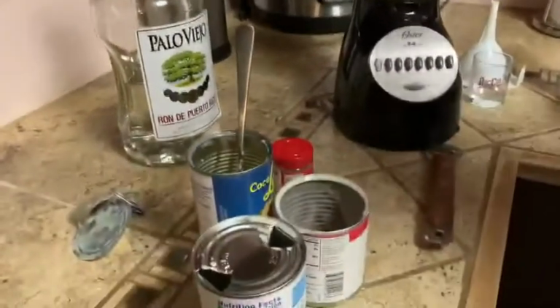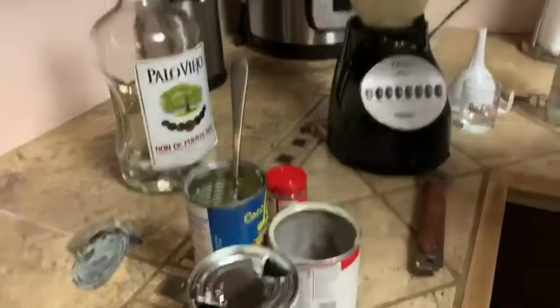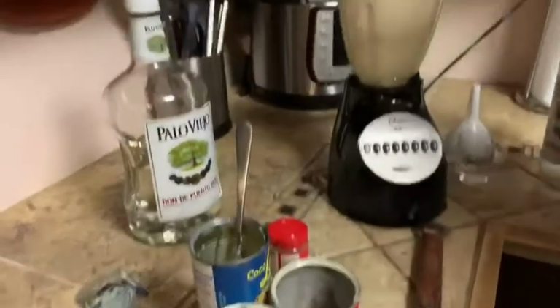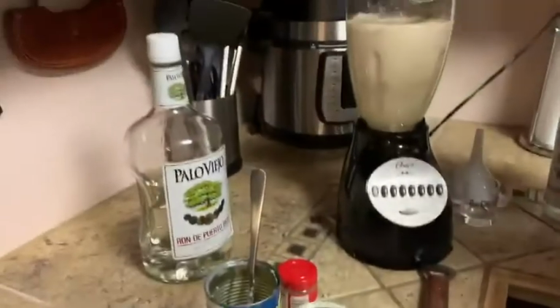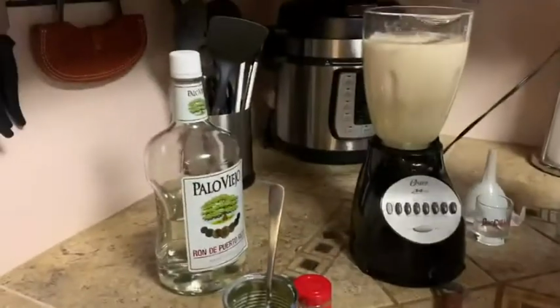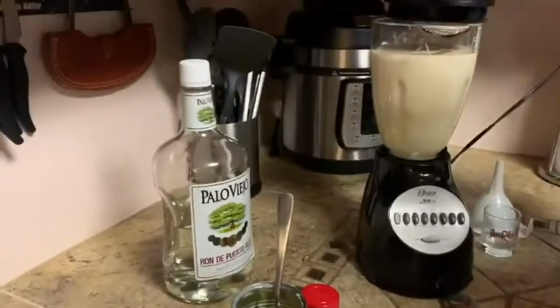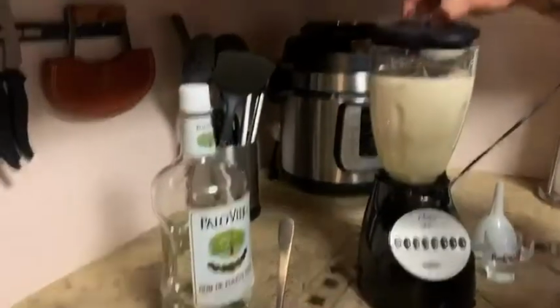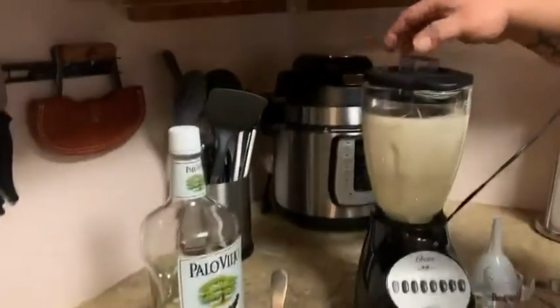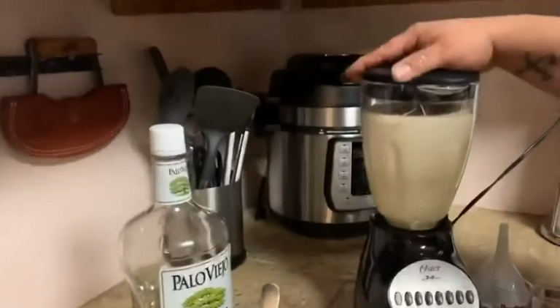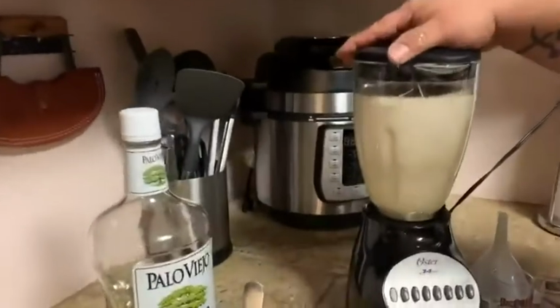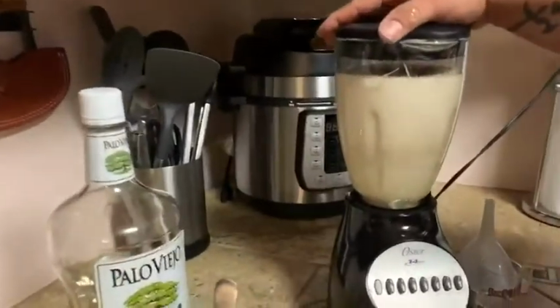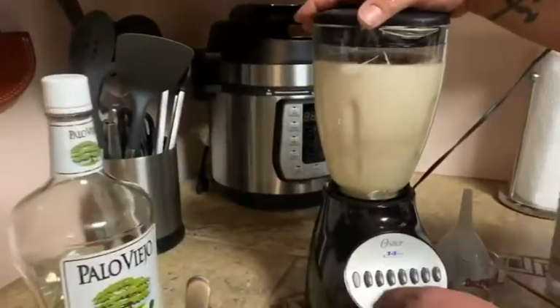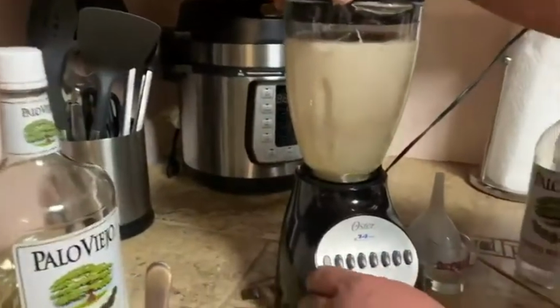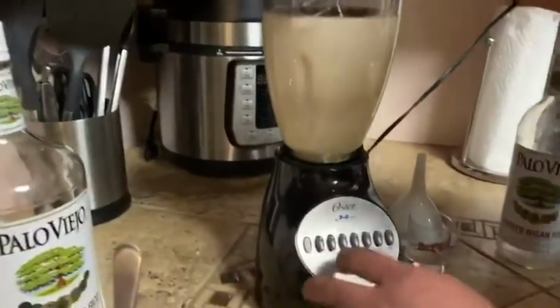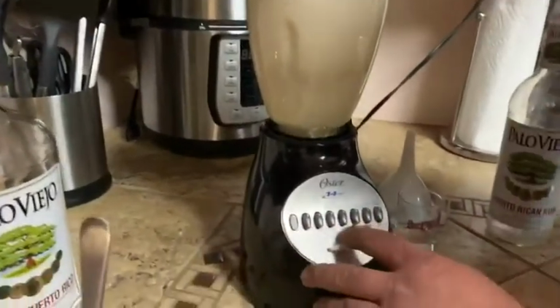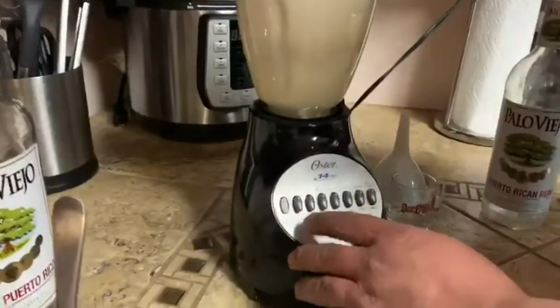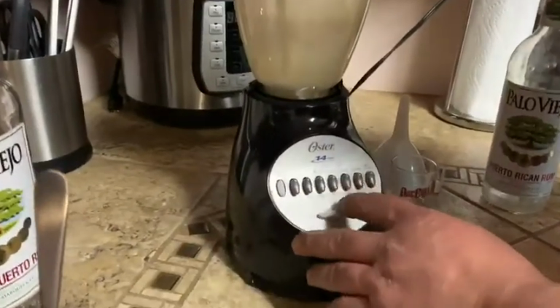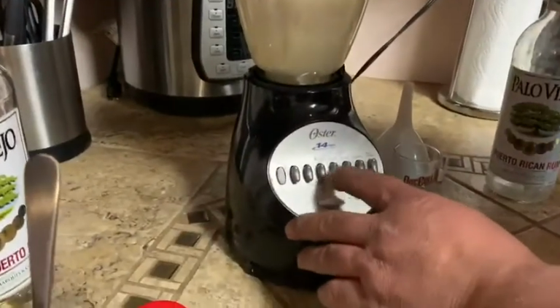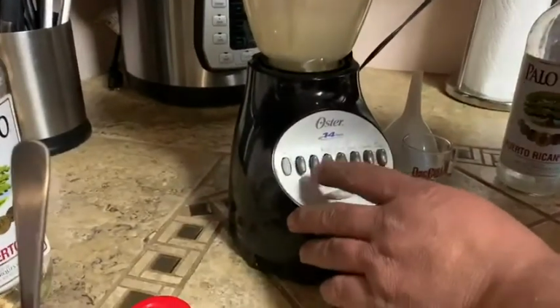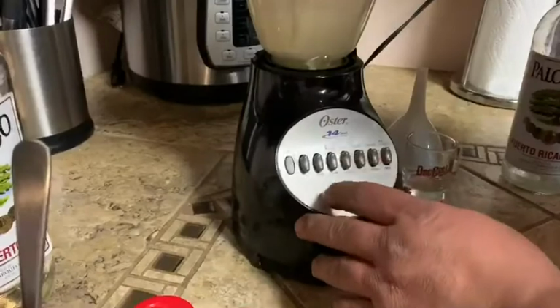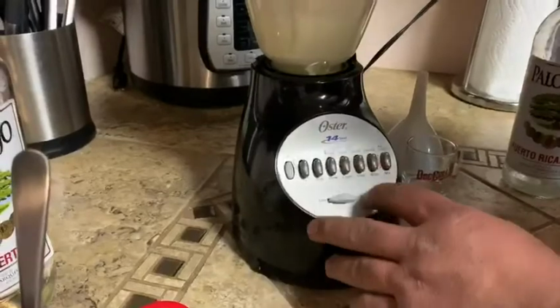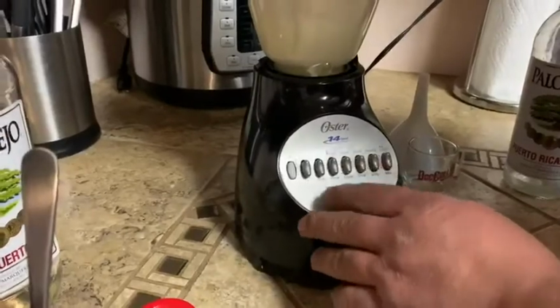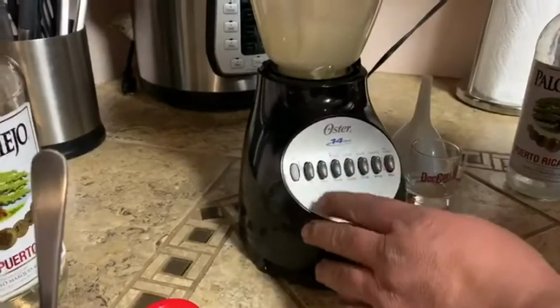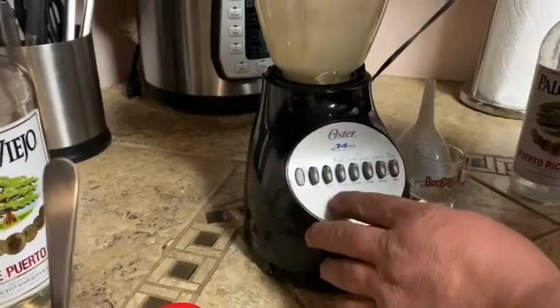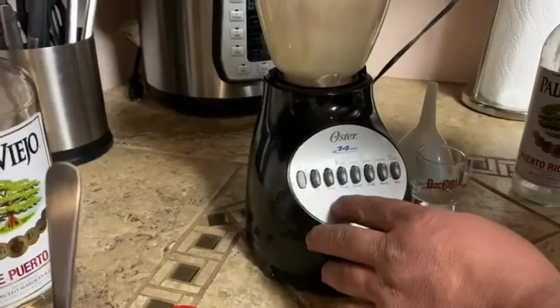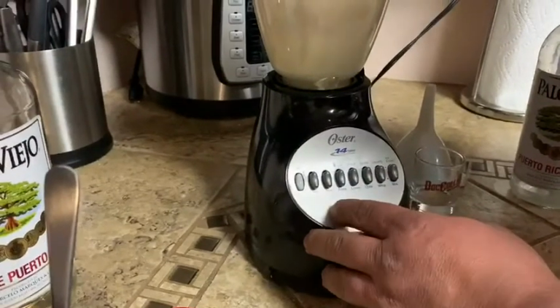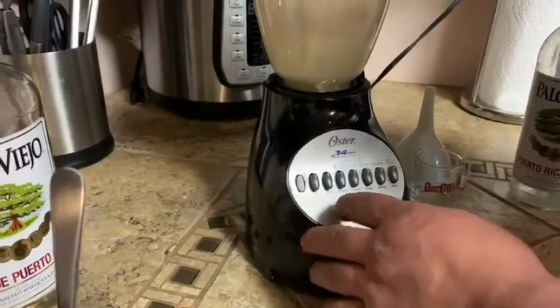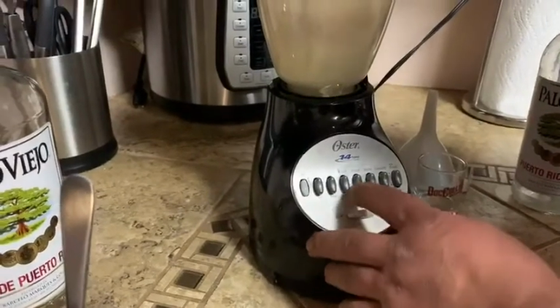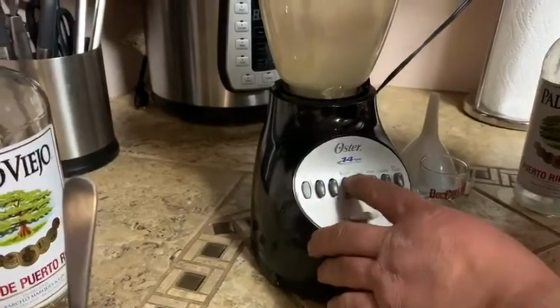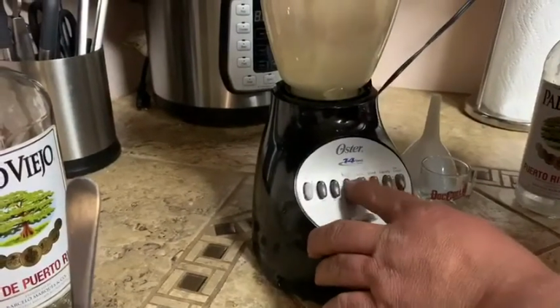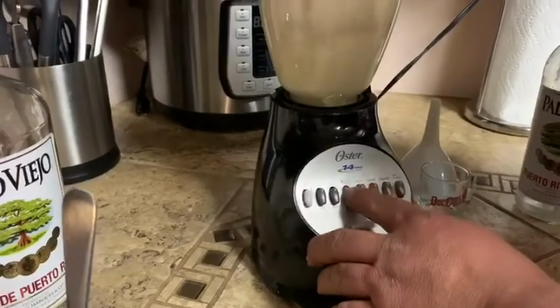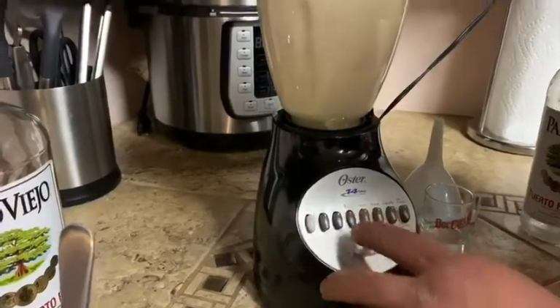We're going to cover the blender, start on low, and then we're going to do high.